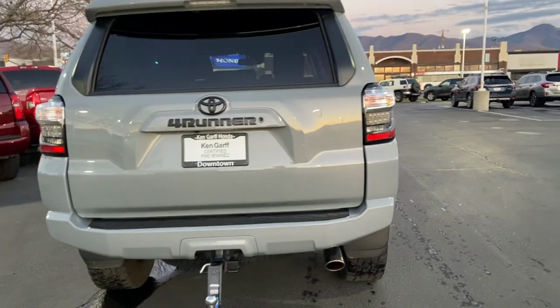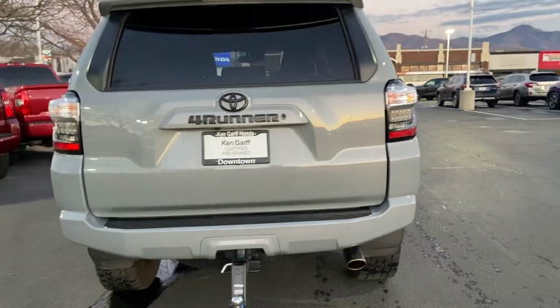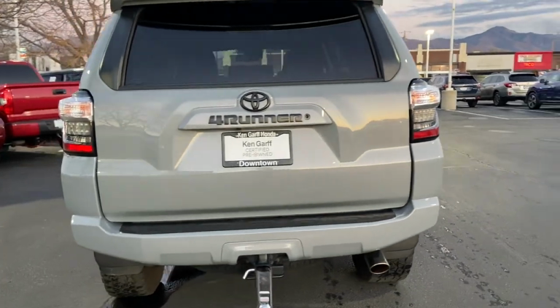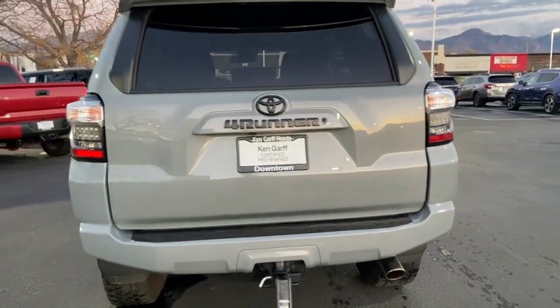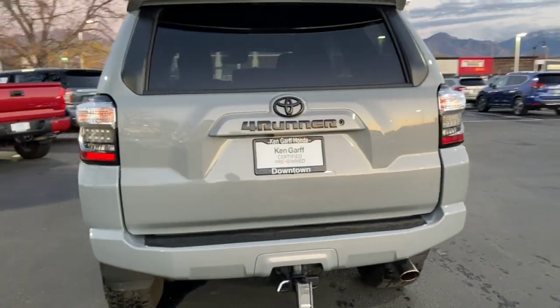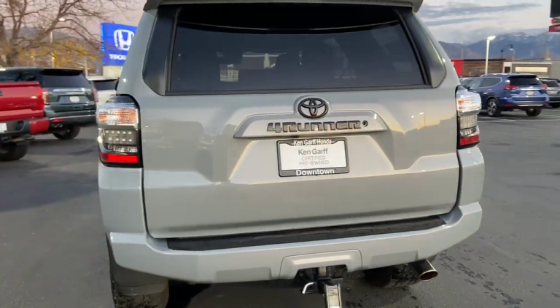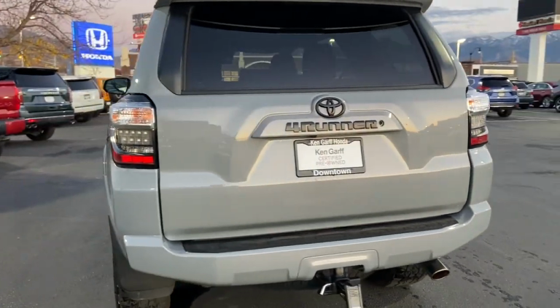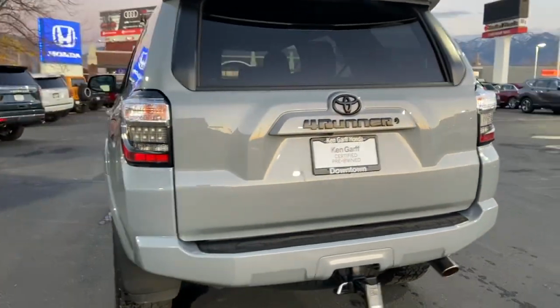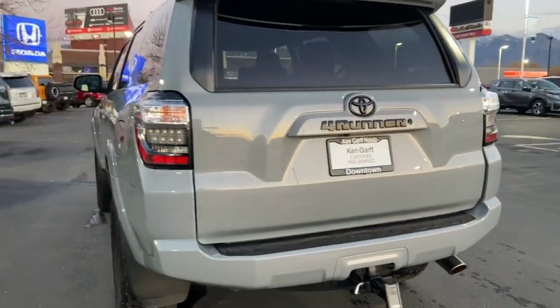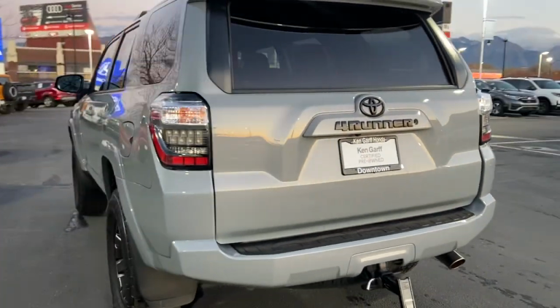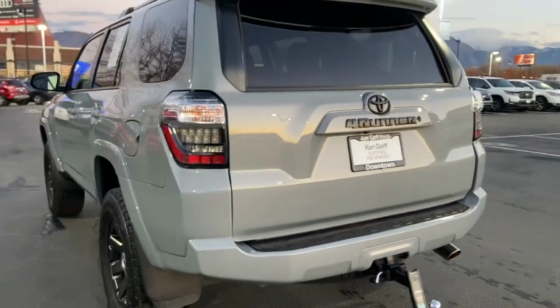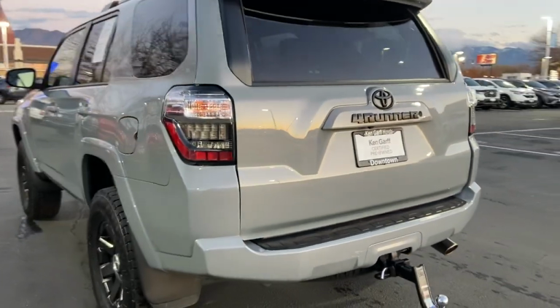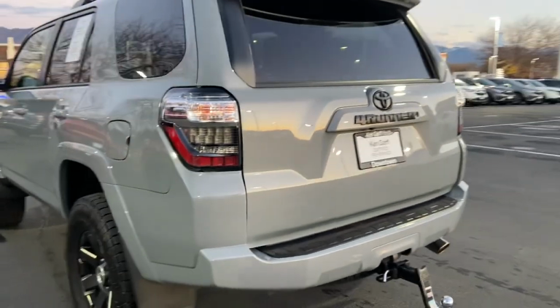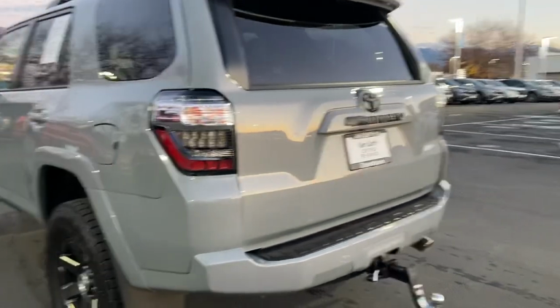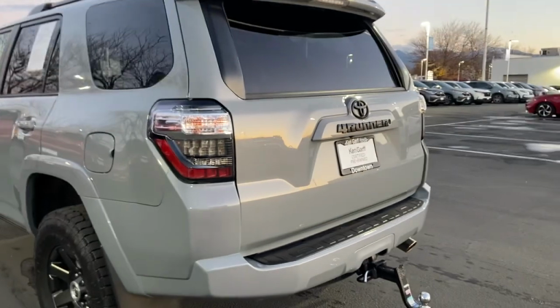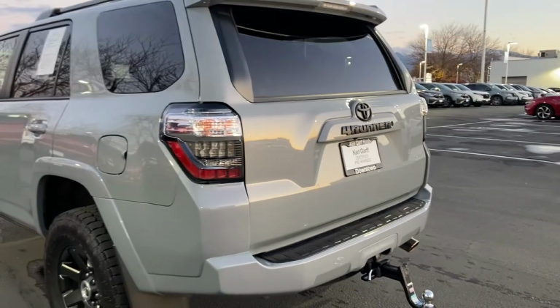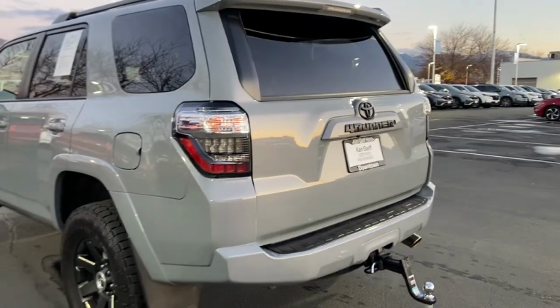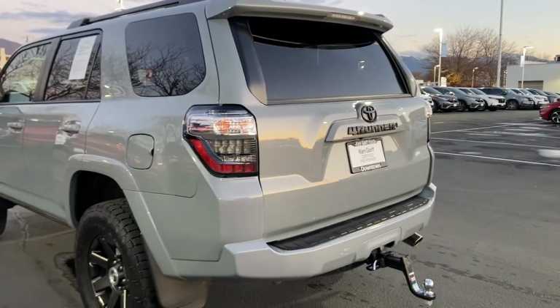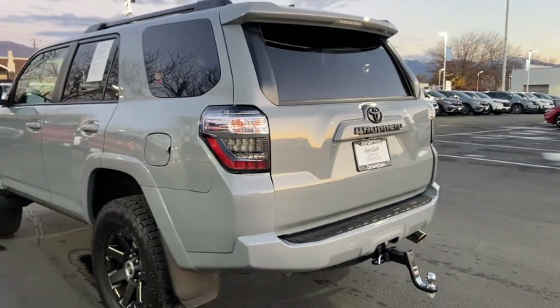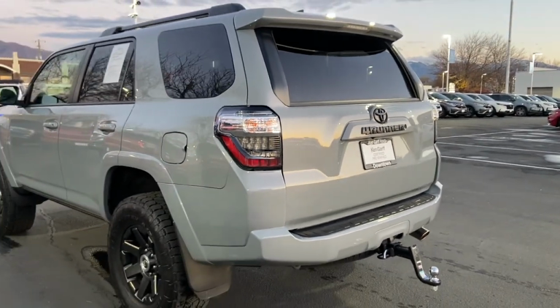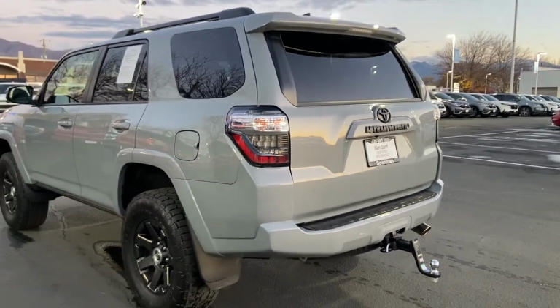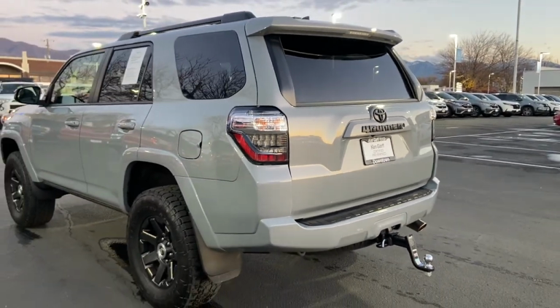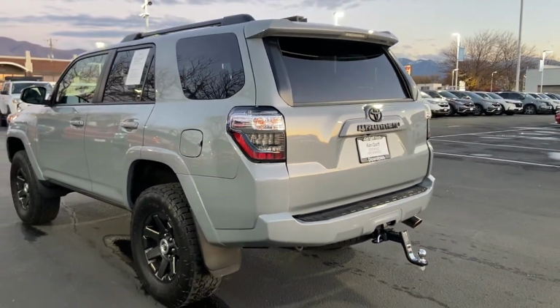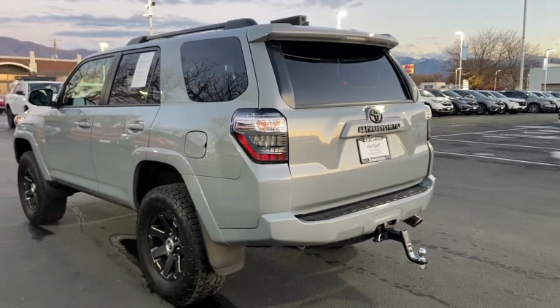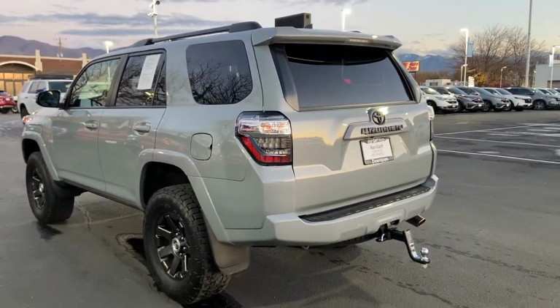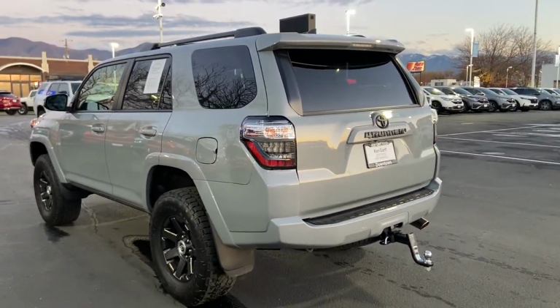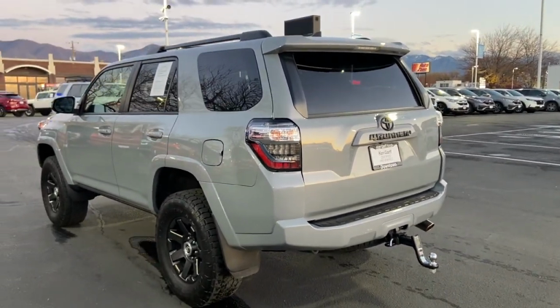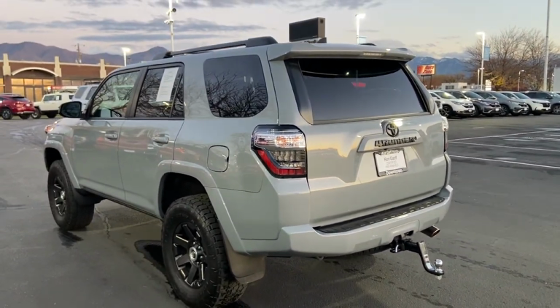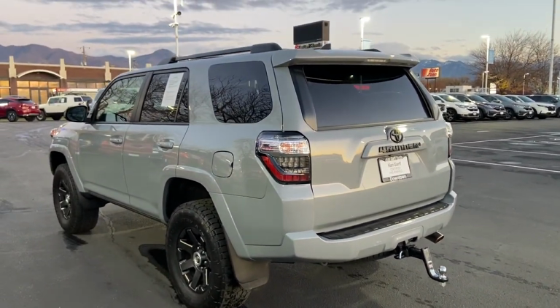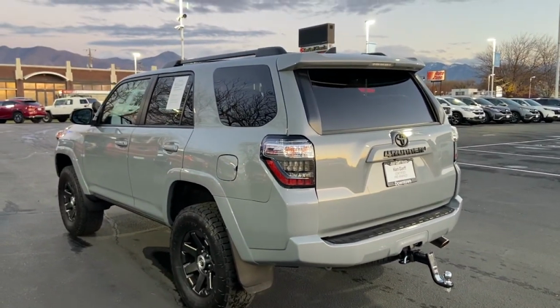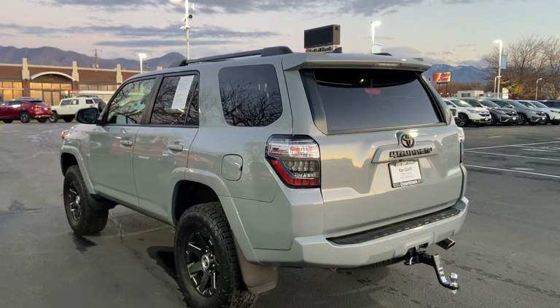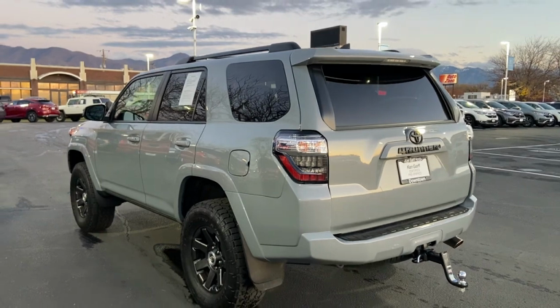It is Garf certified pre-owned. You also have the black badging and nice rails right above.